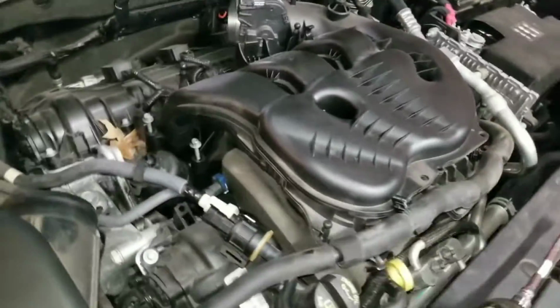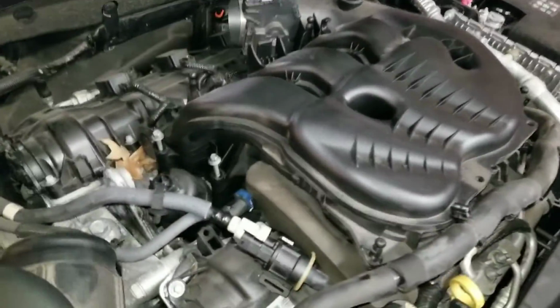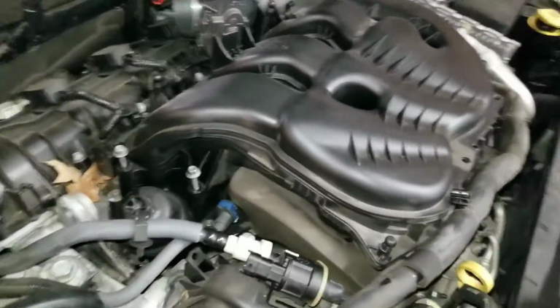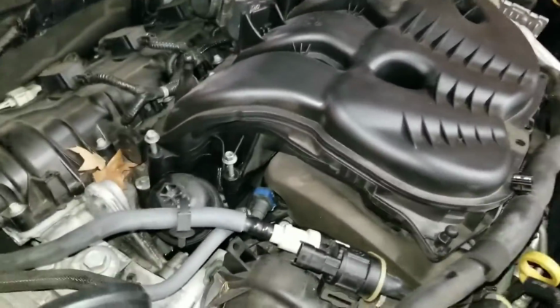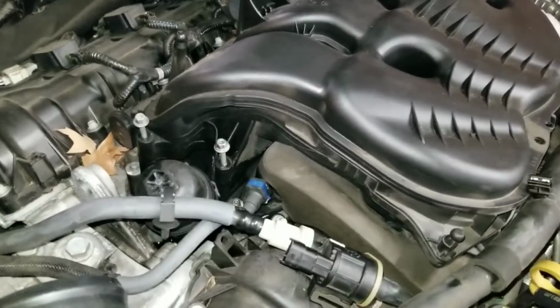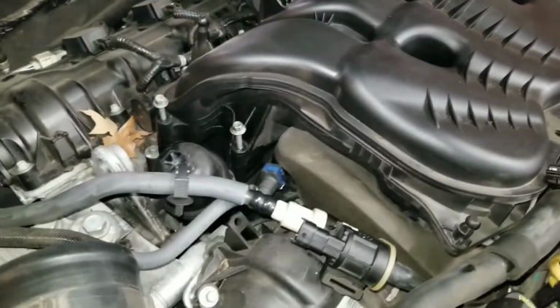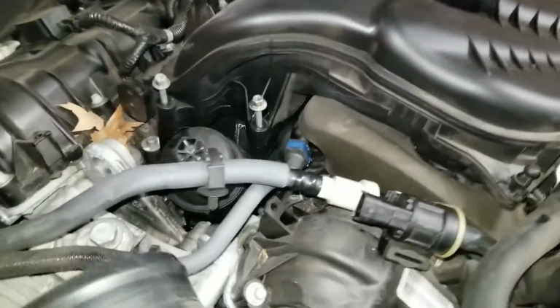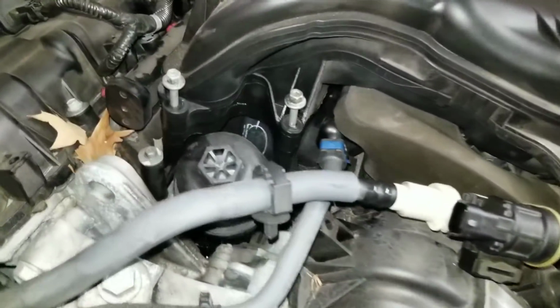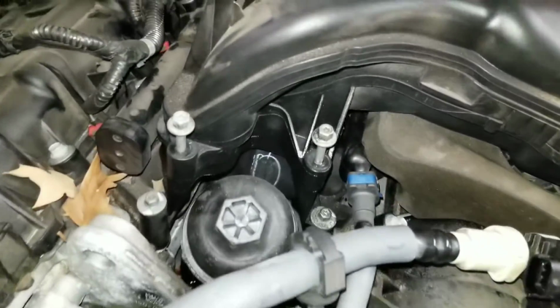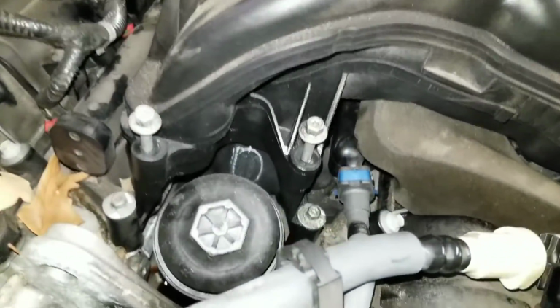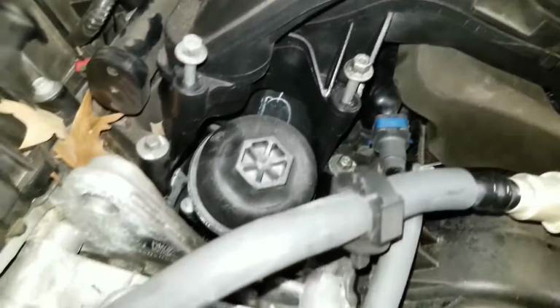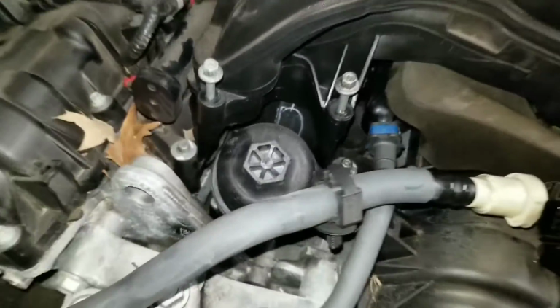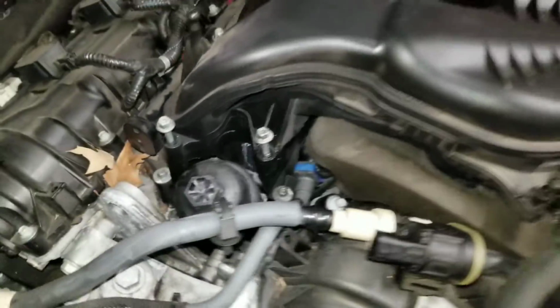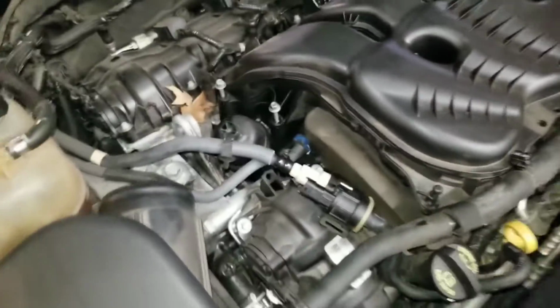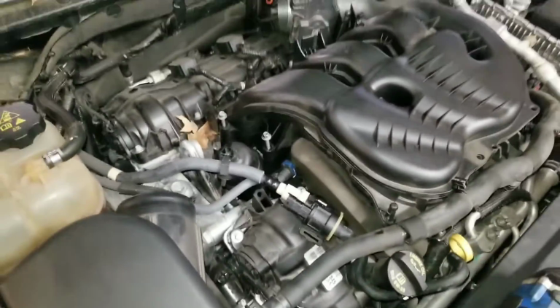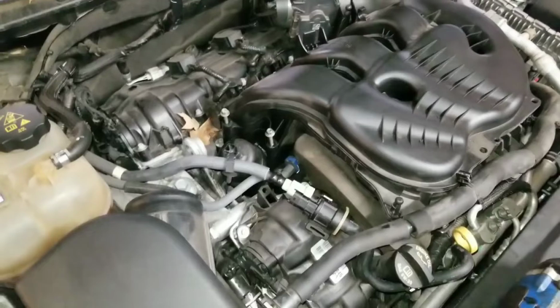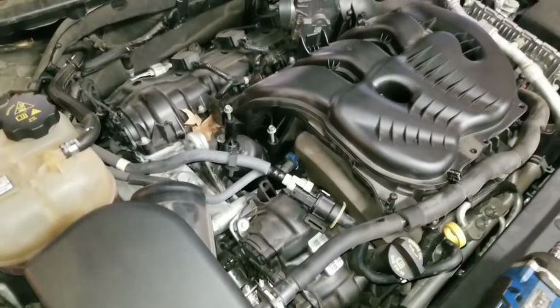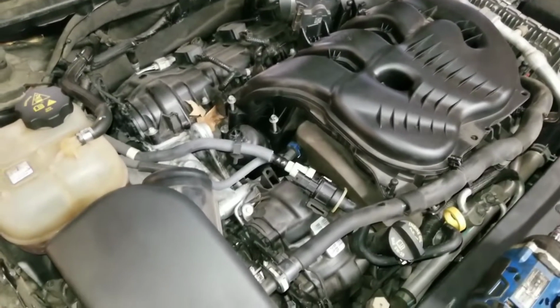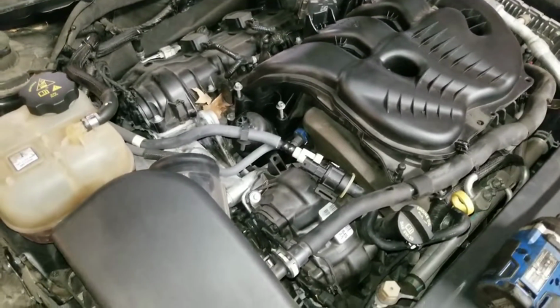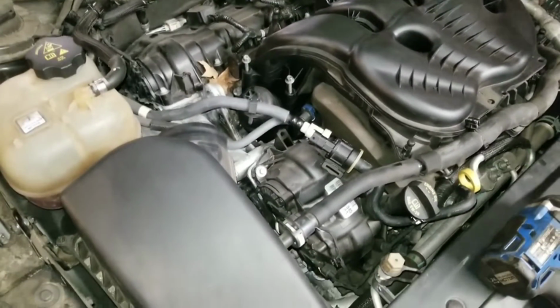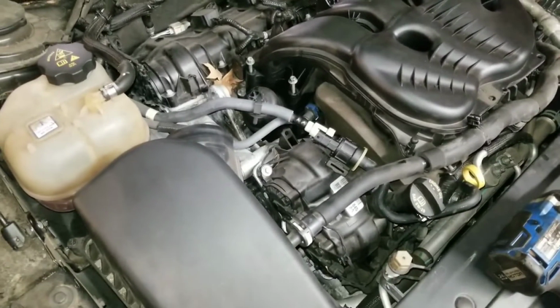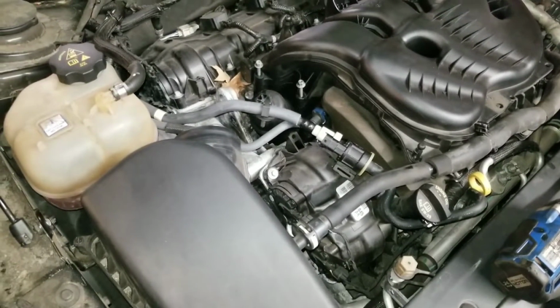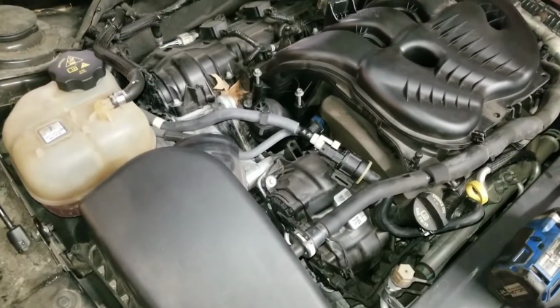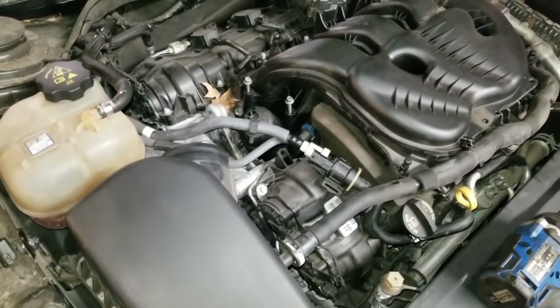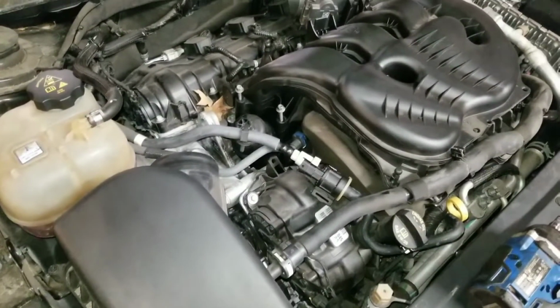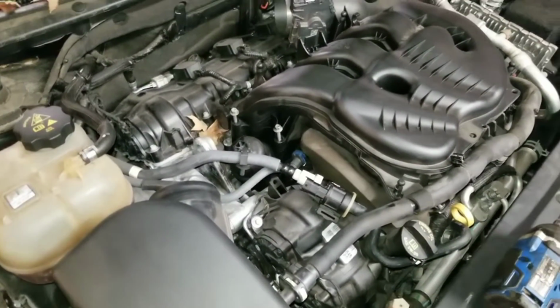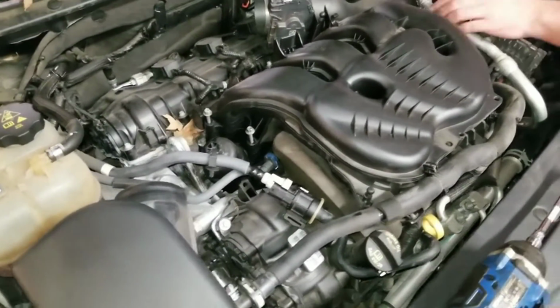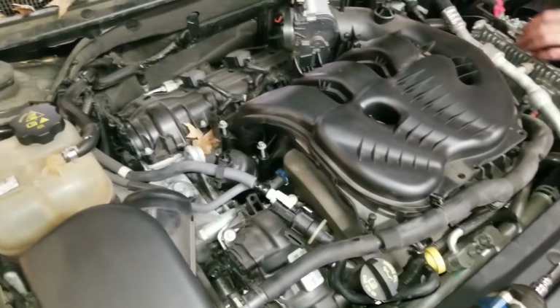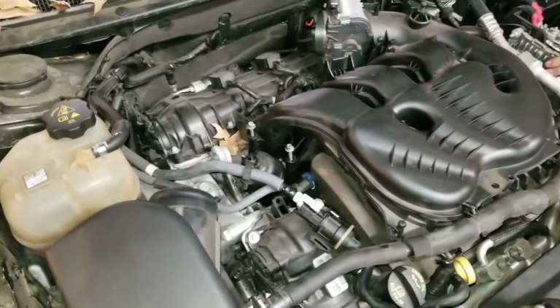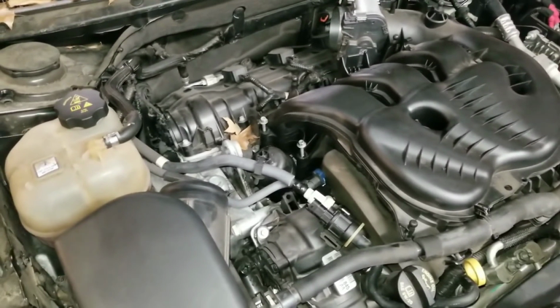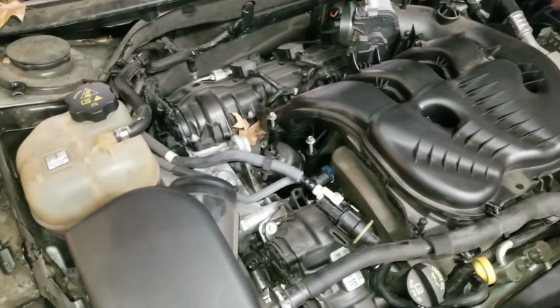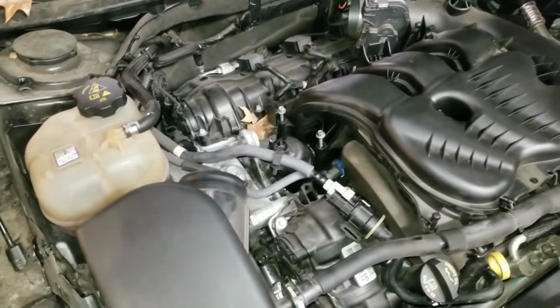We're leaking oil — we're losing oil right now. We're losing oil. So if you guys can cauterize the leak, we're going to do a transfusion.